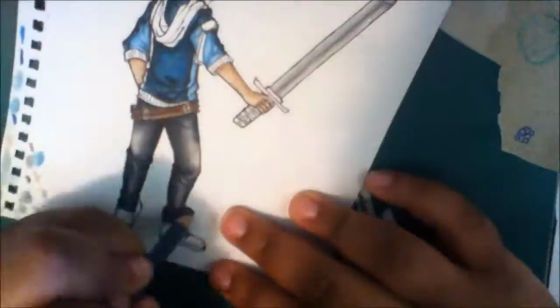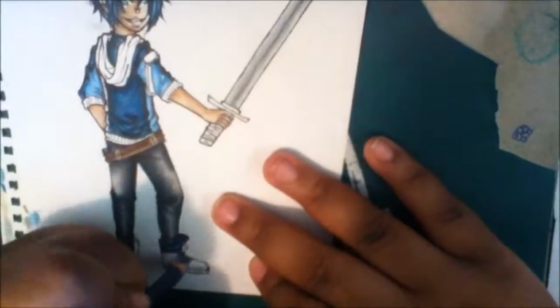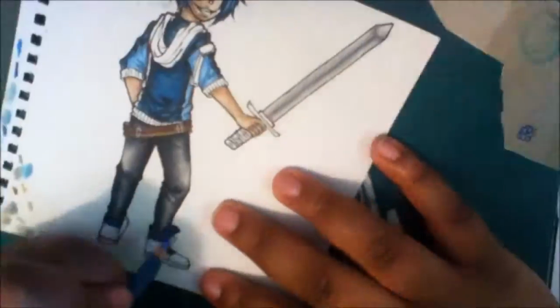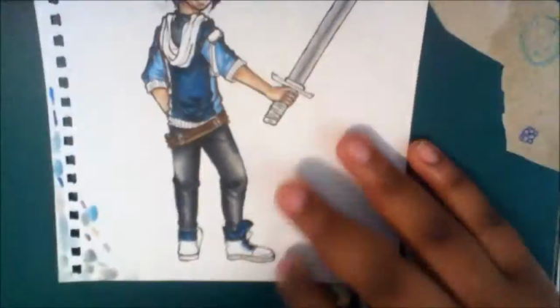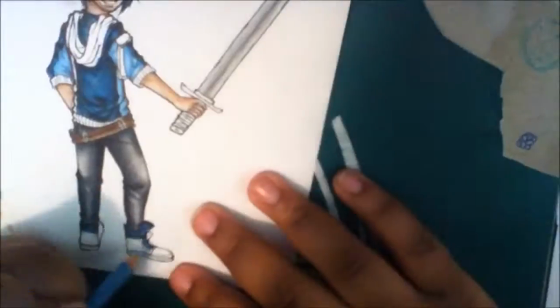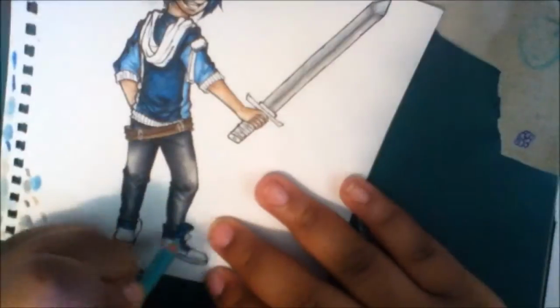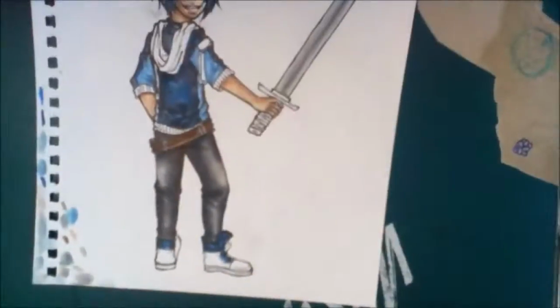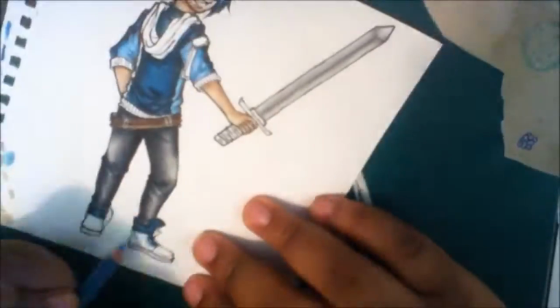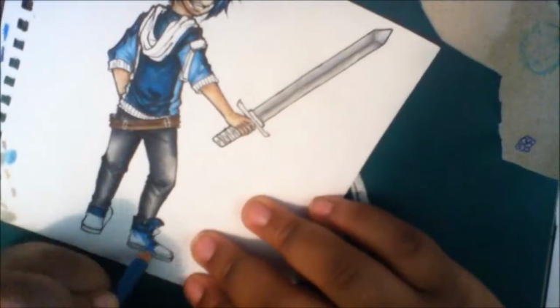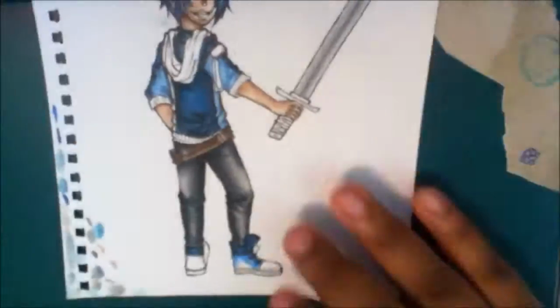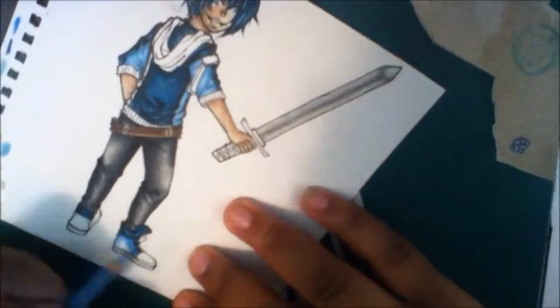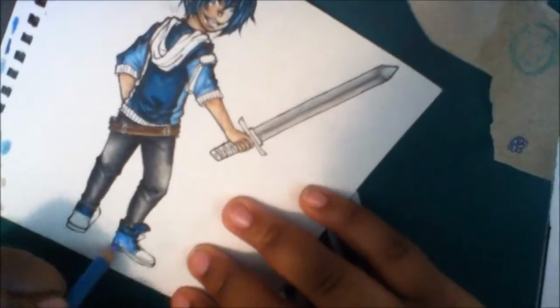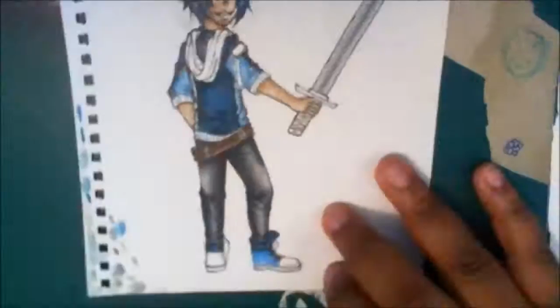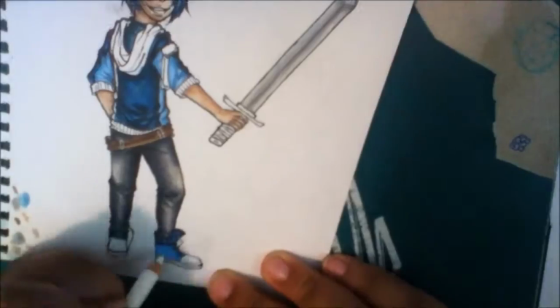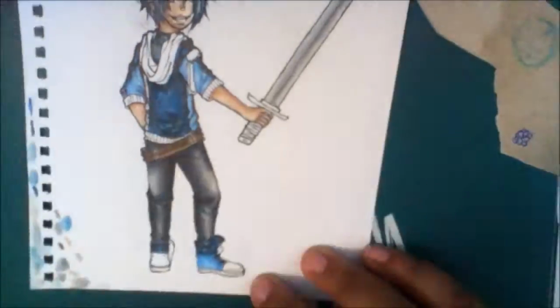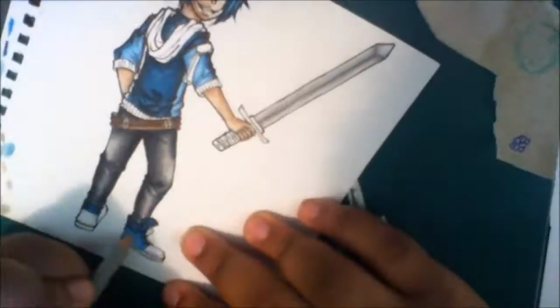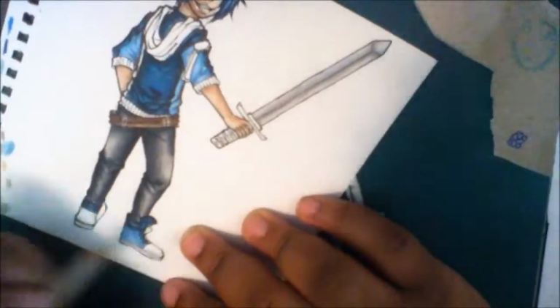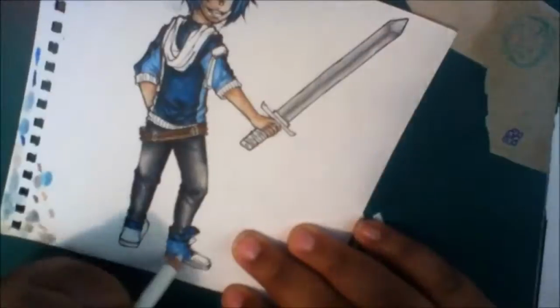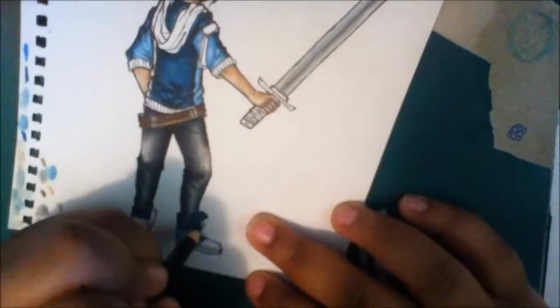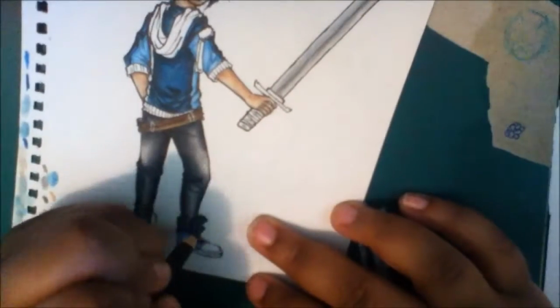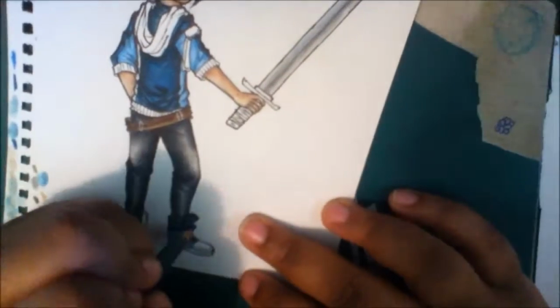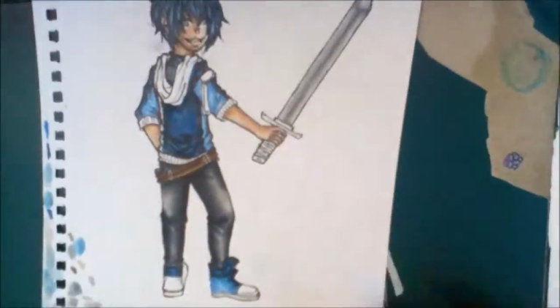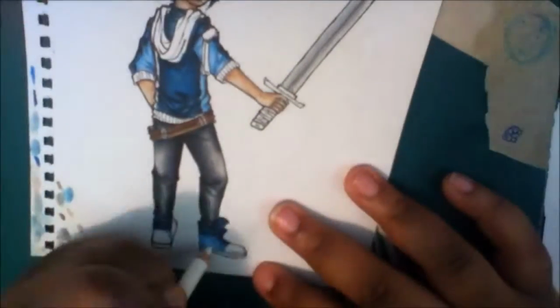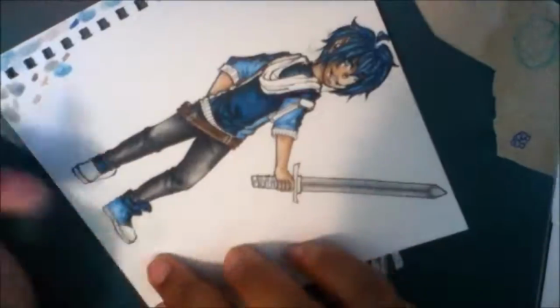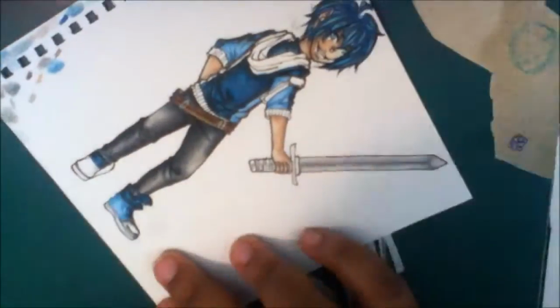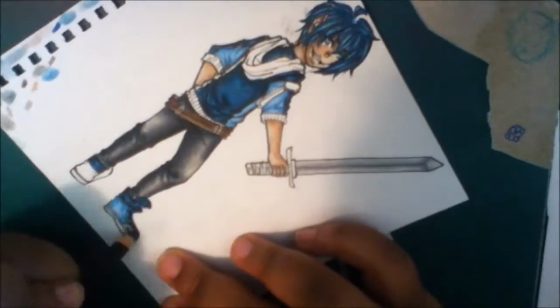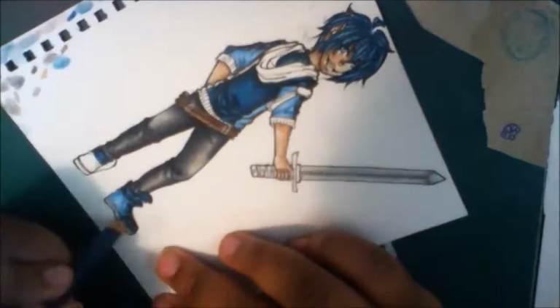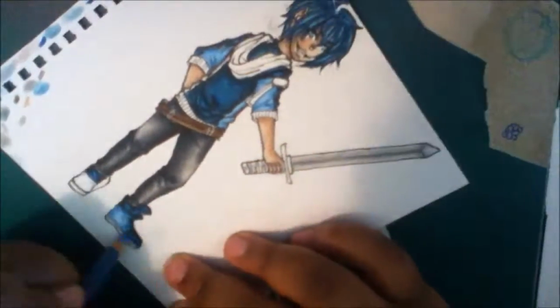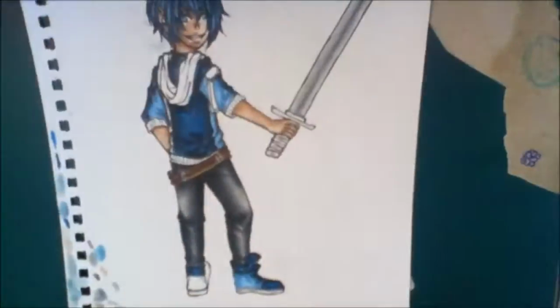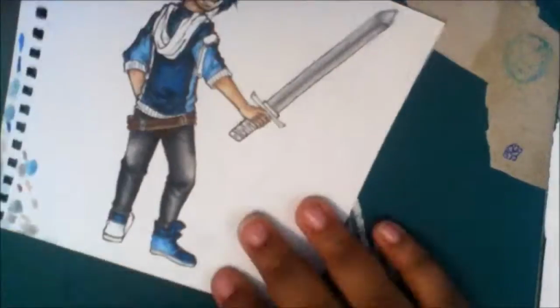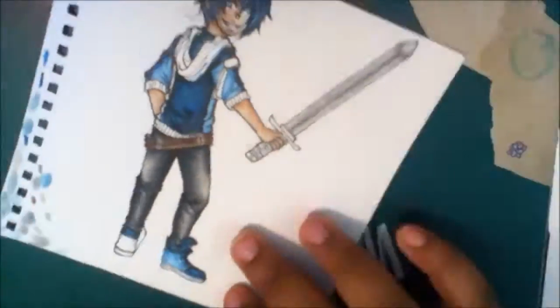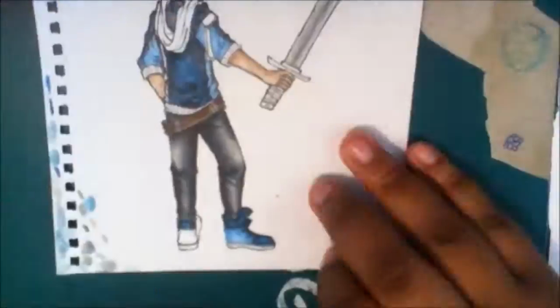Please check him out on DeviantArt and YouTube — his links will be in the description below. Because his art is bae for days. He is like the king of digital art; his art is so pretty and gorgeous.